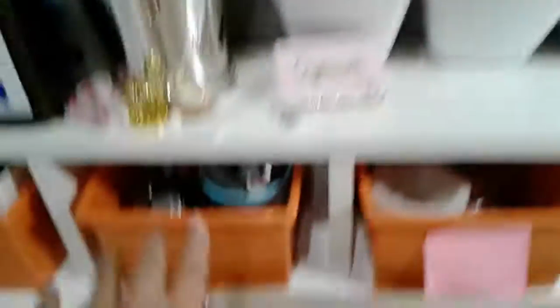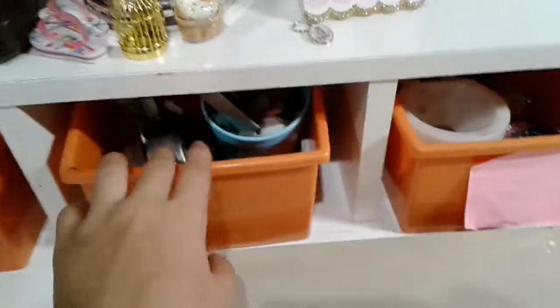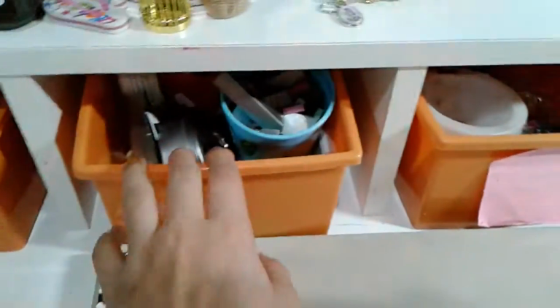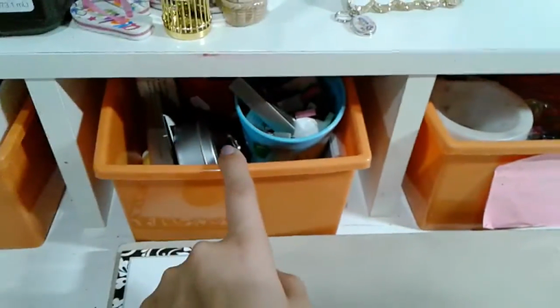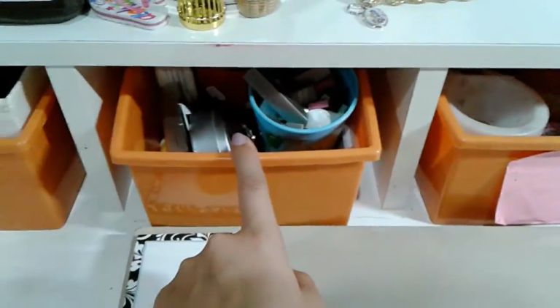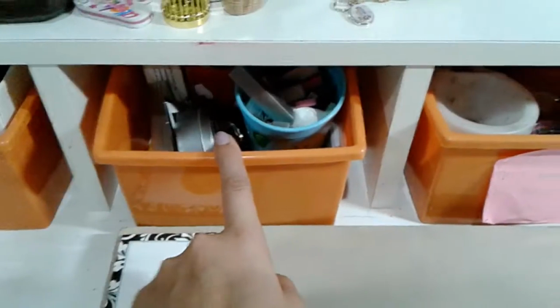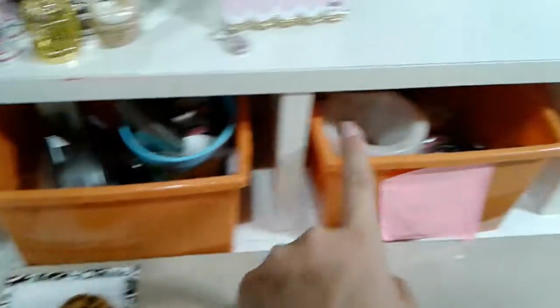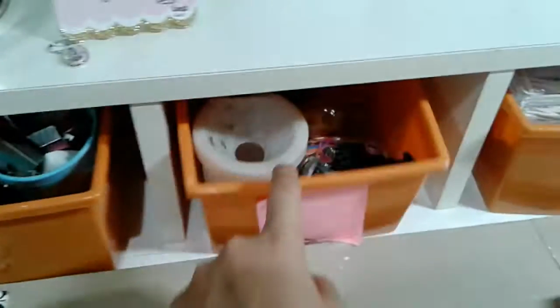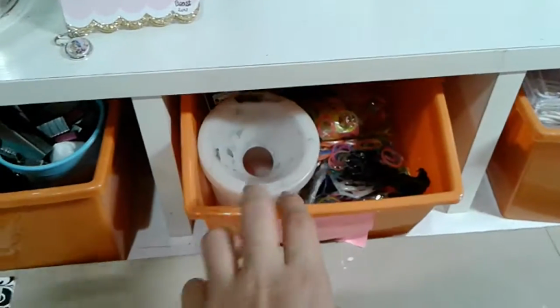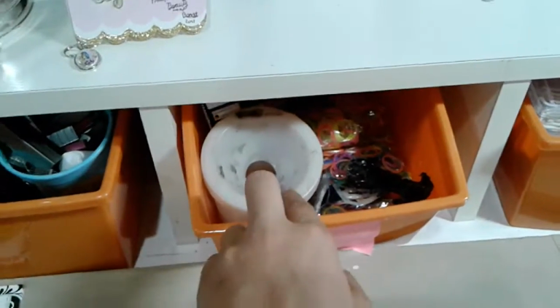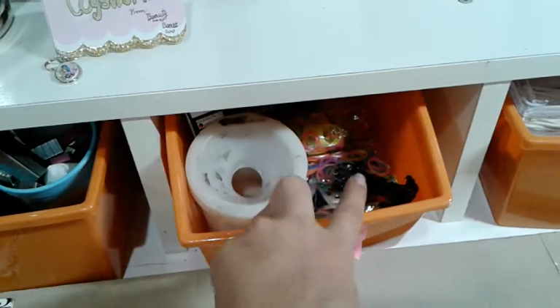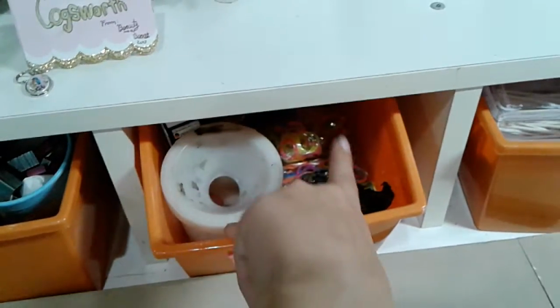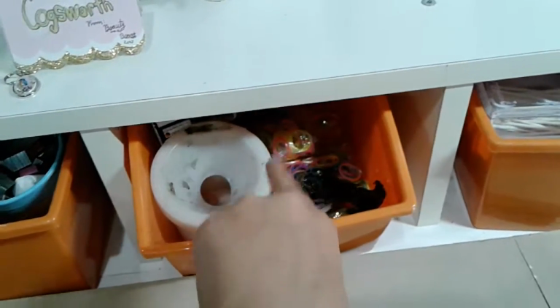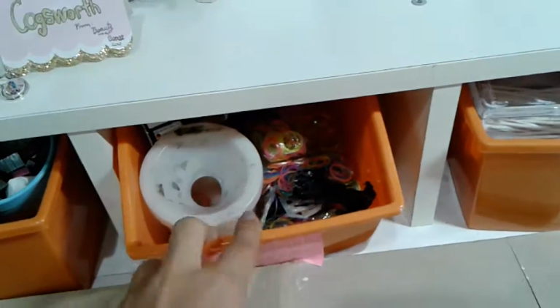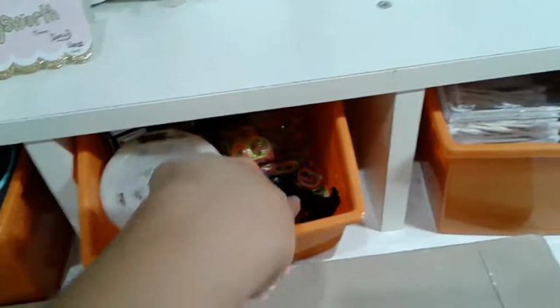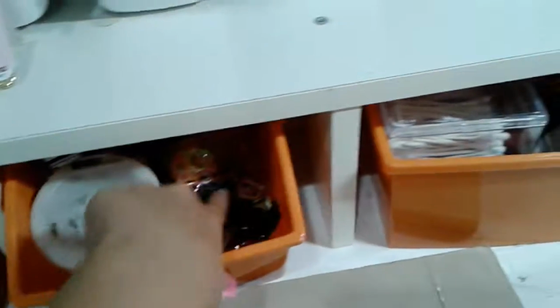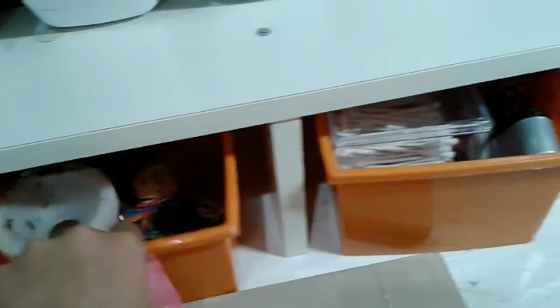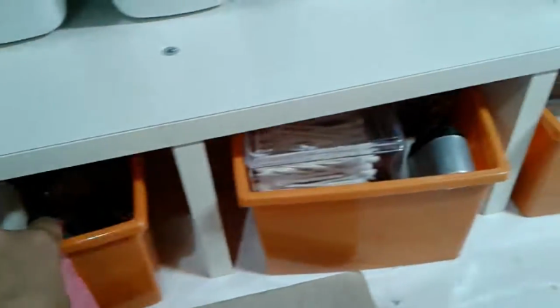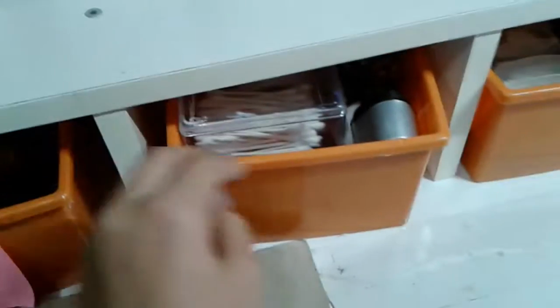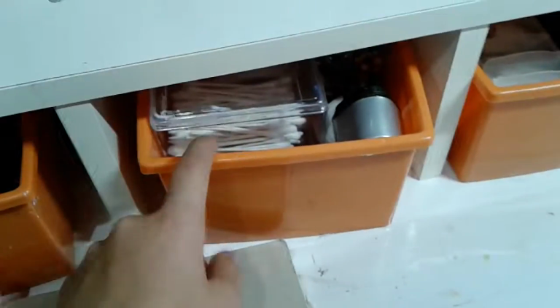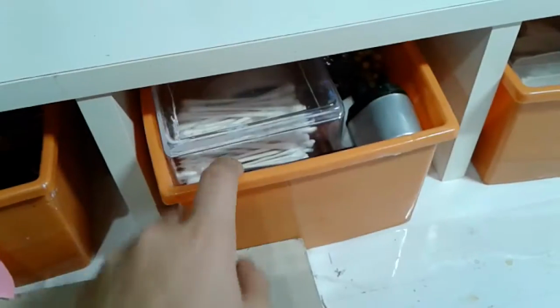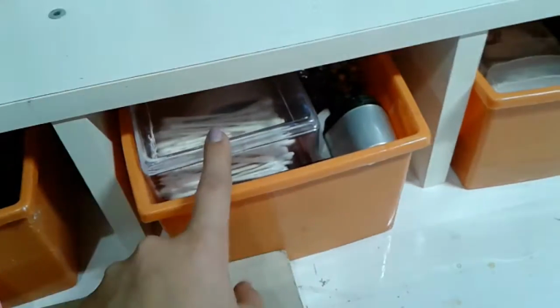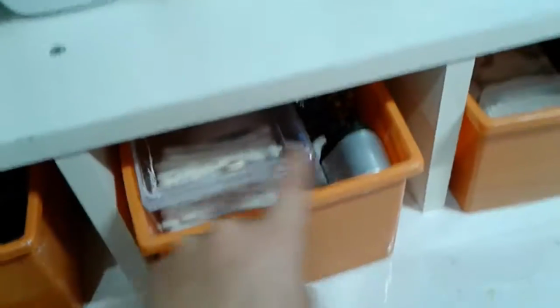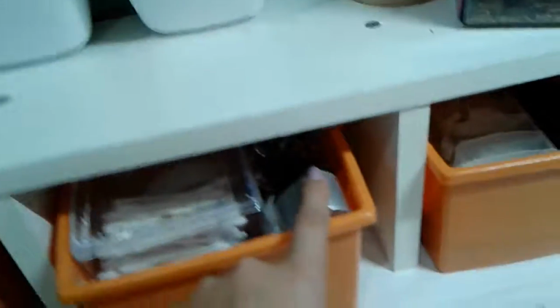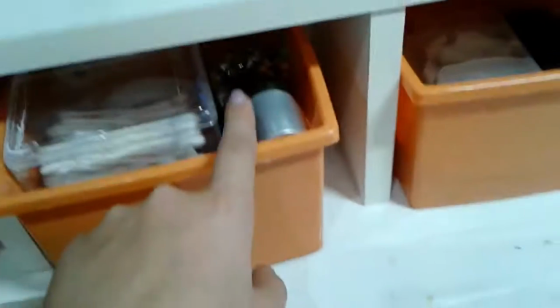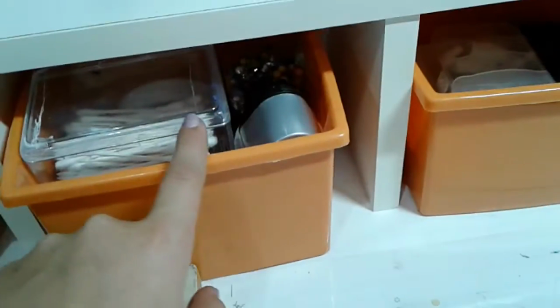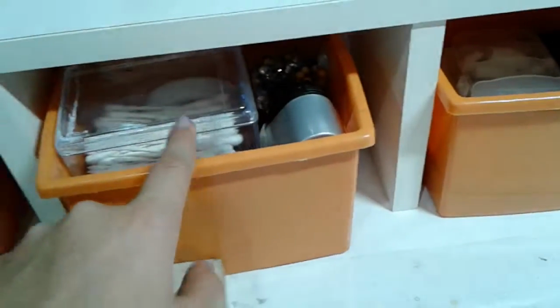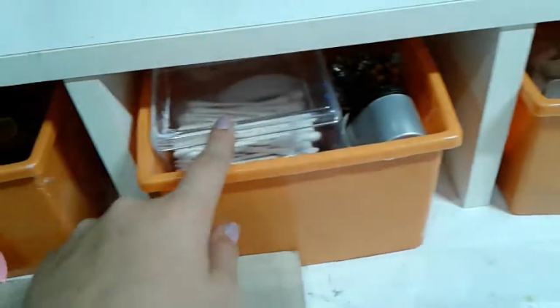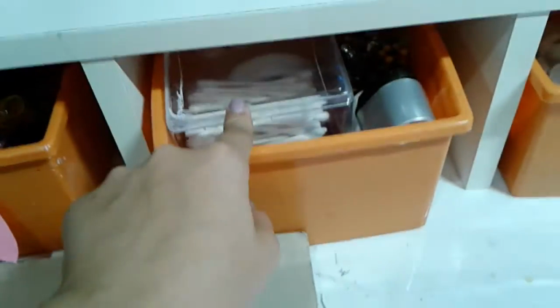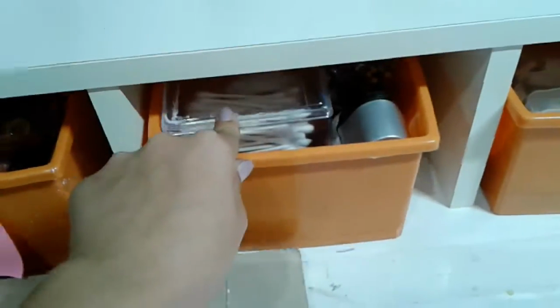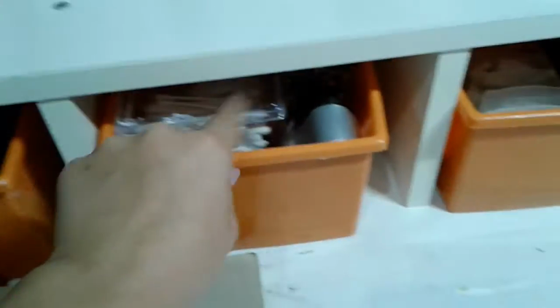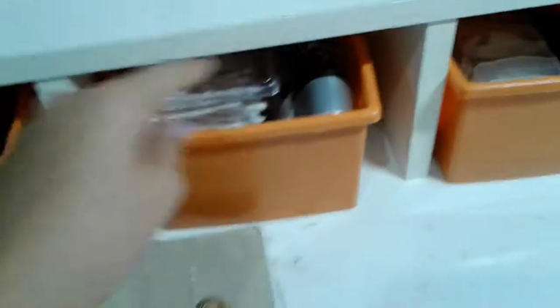In here I have staples and binder clips, a bottle of water, some rainbow loom bands, and some Batman signs. Over here I have some push pins back there and I also have some q-tips and a sharpener.